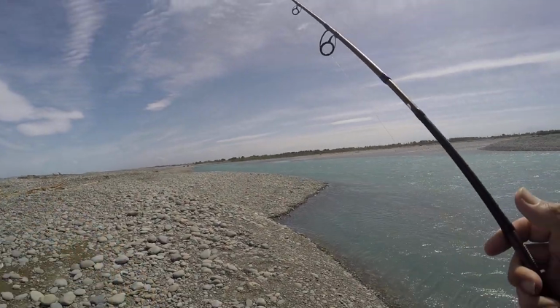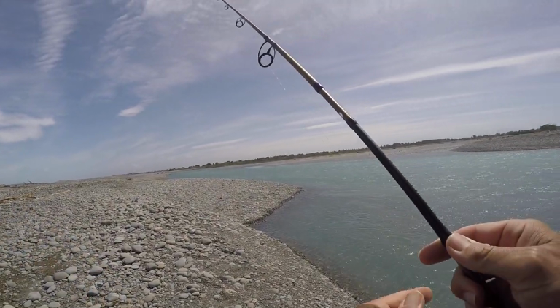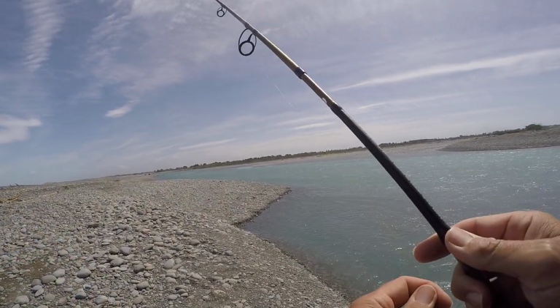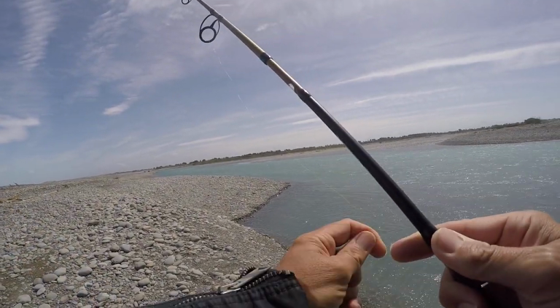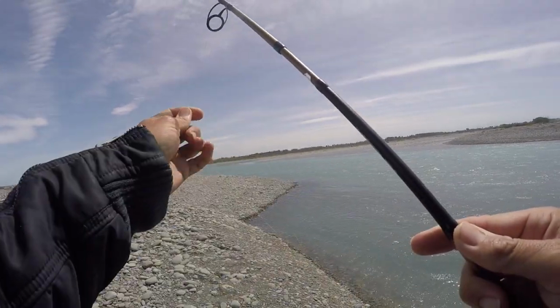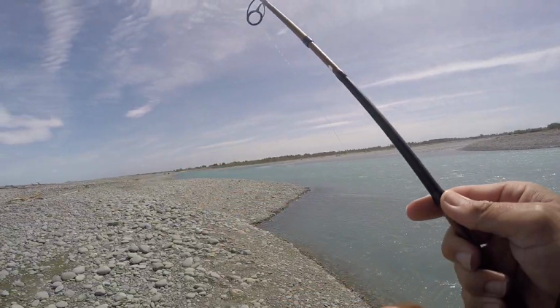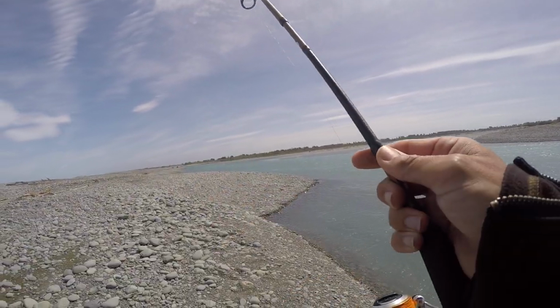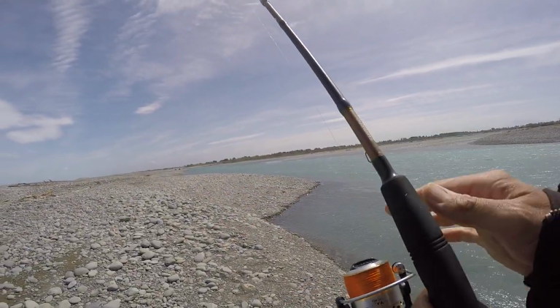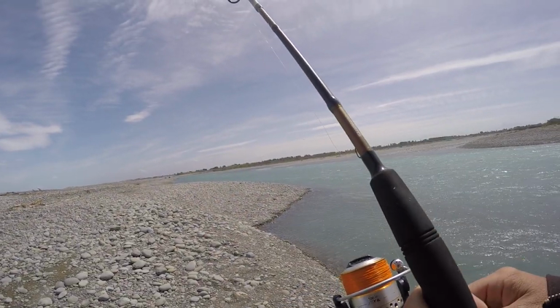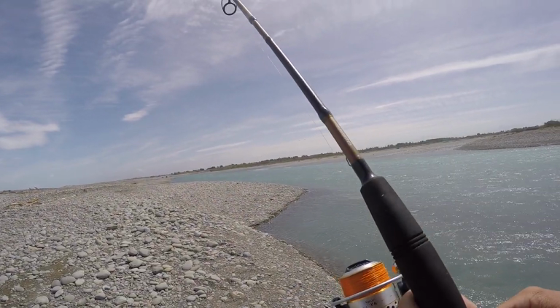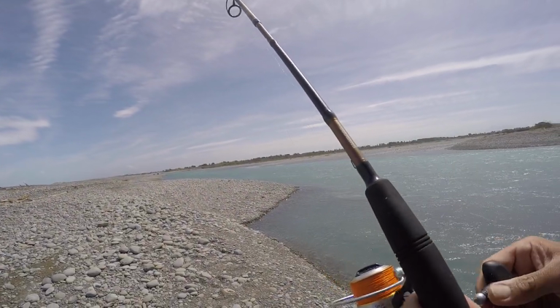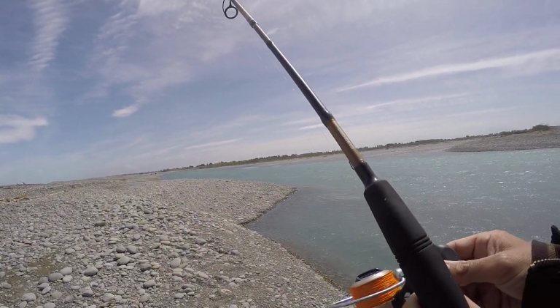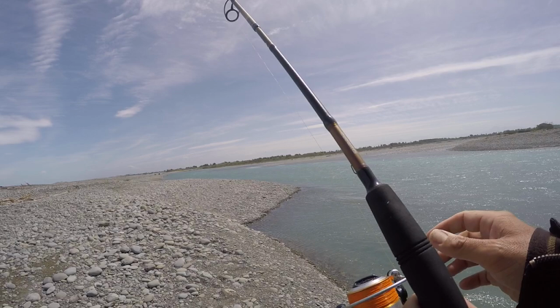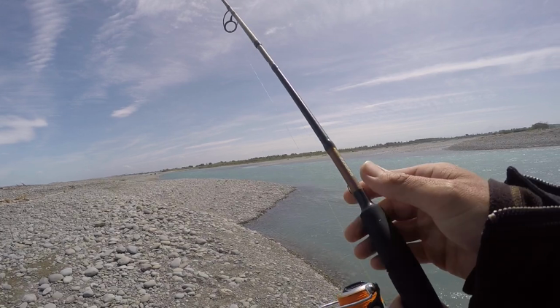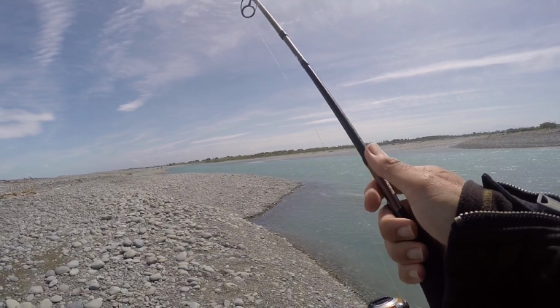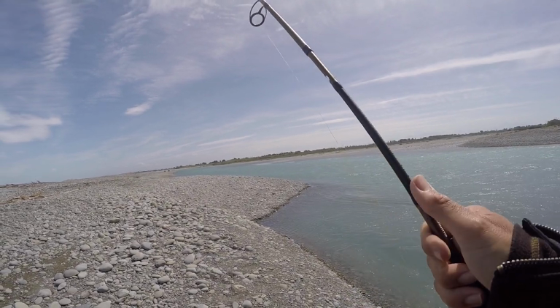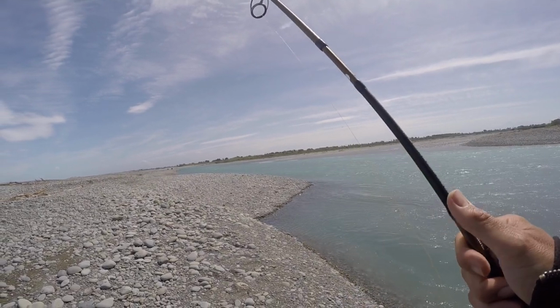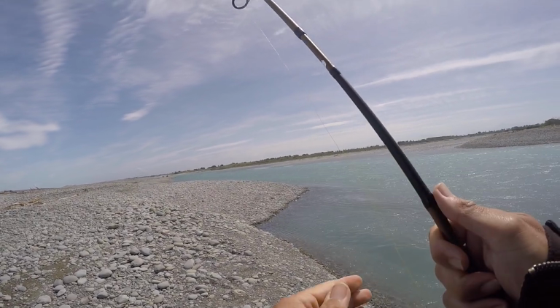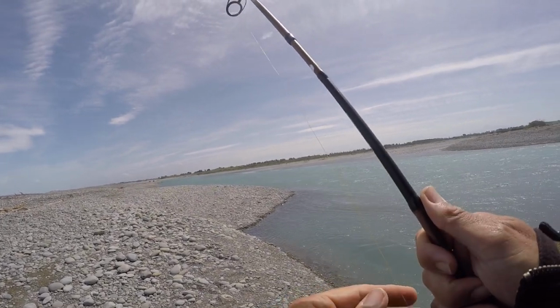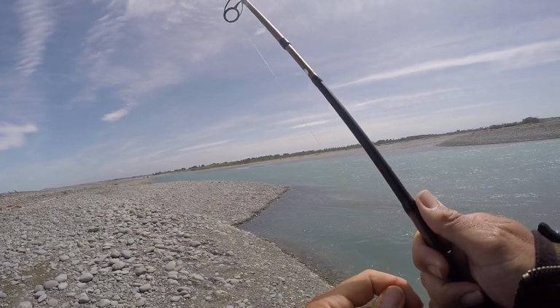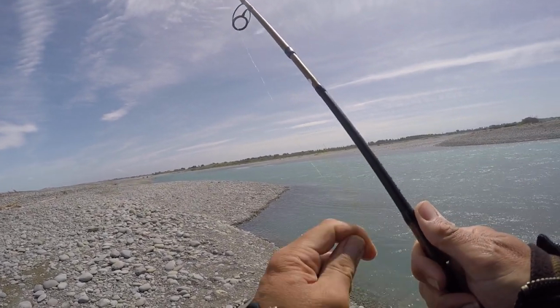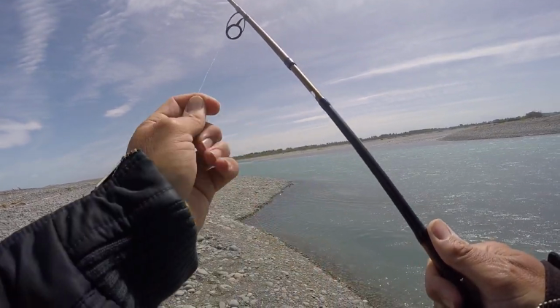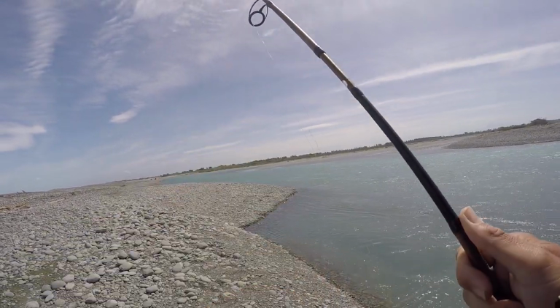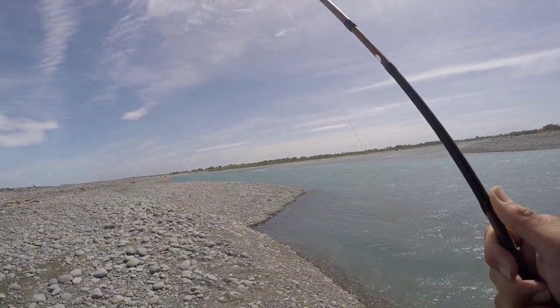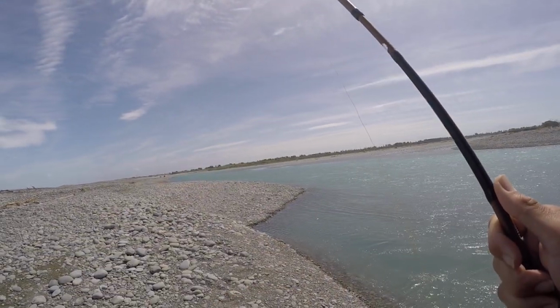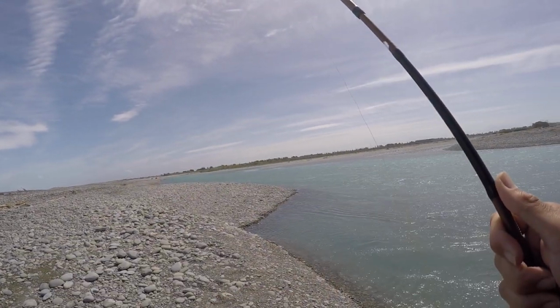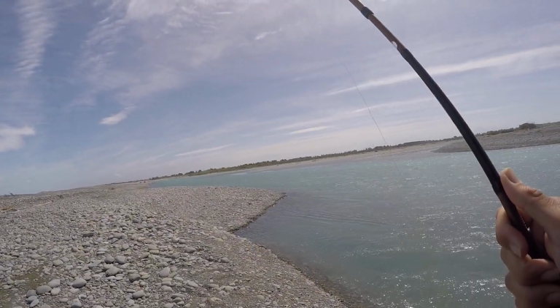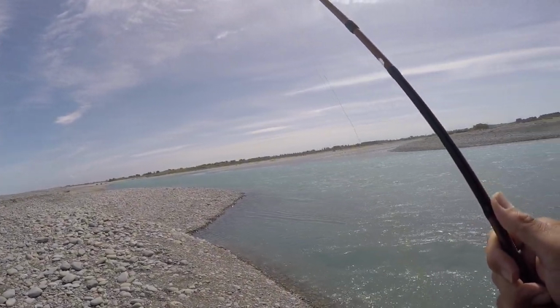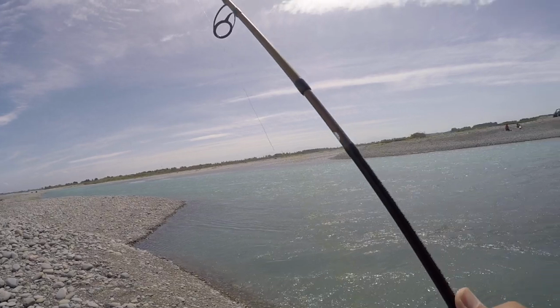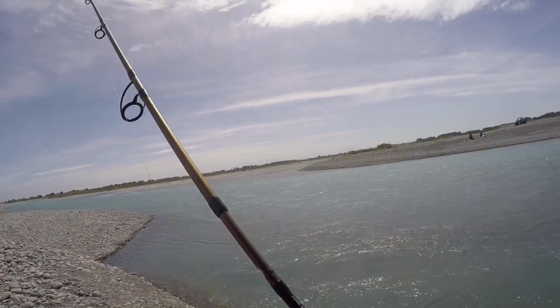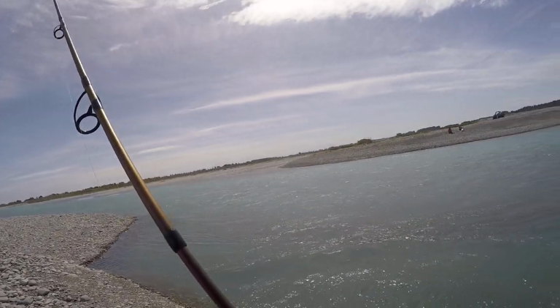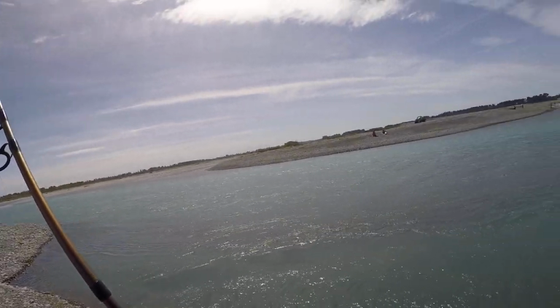Hello everybody. I'm doing a spot of sea run trout fishing at the minute on a fairly large sort of river — this is what we're sort of dealing with.